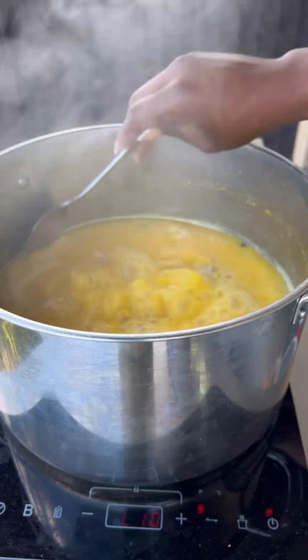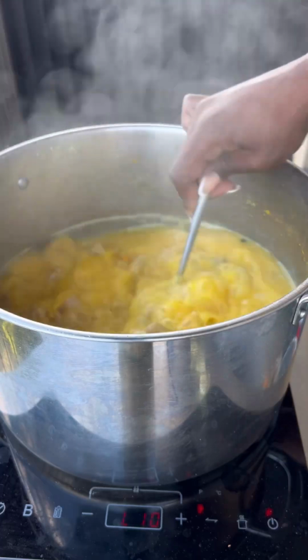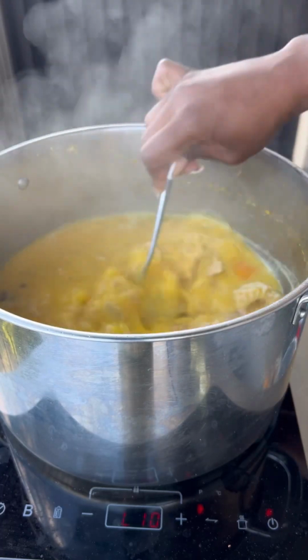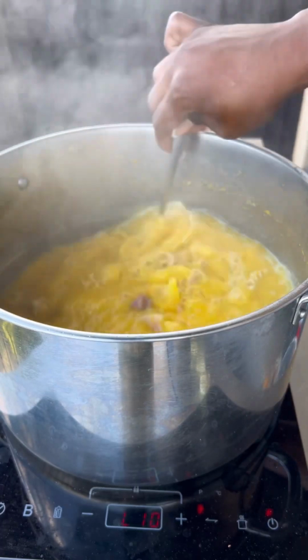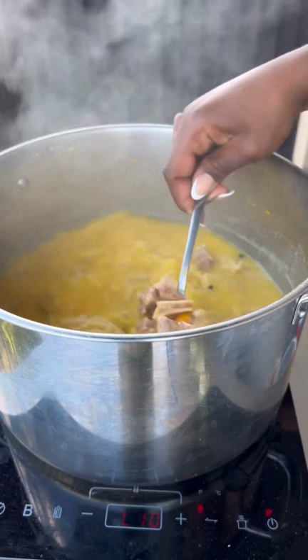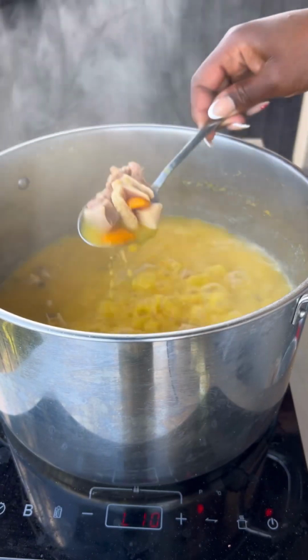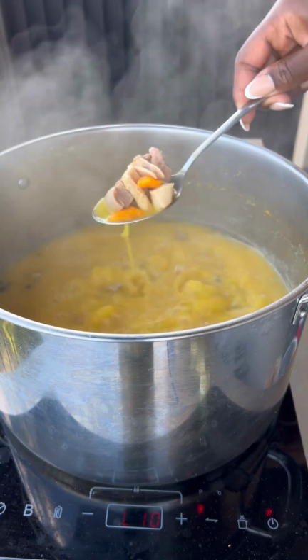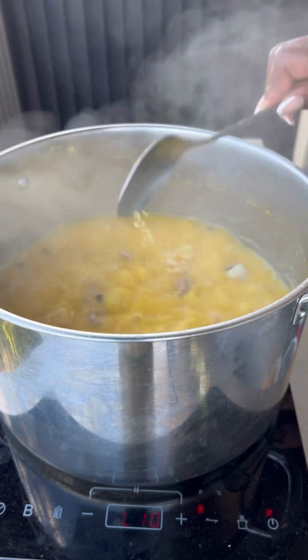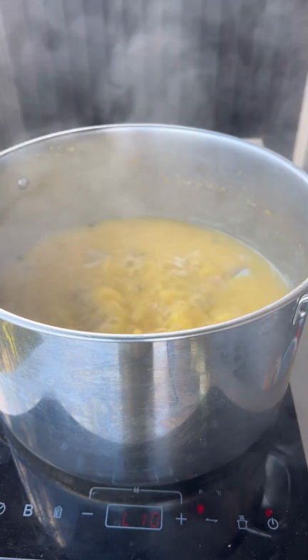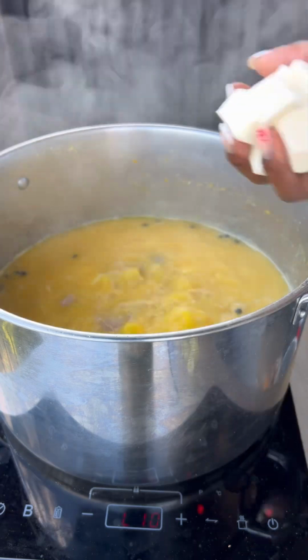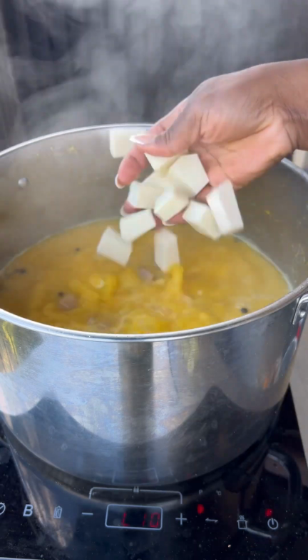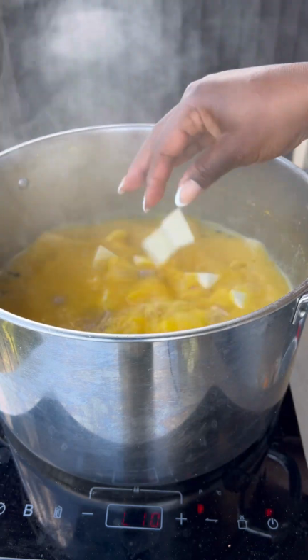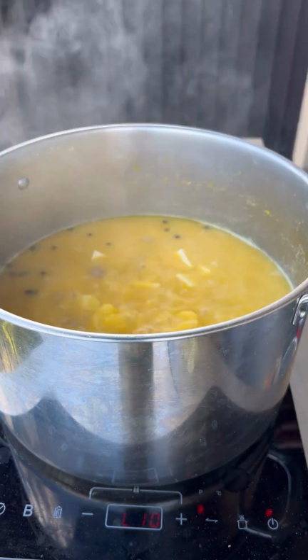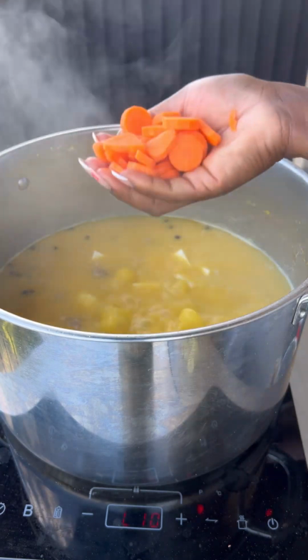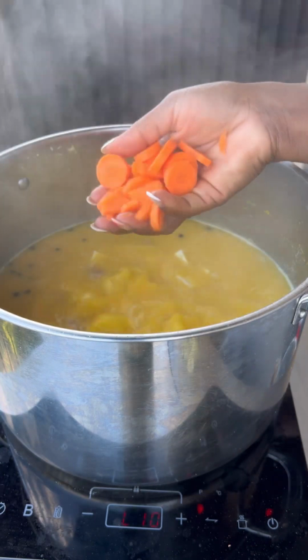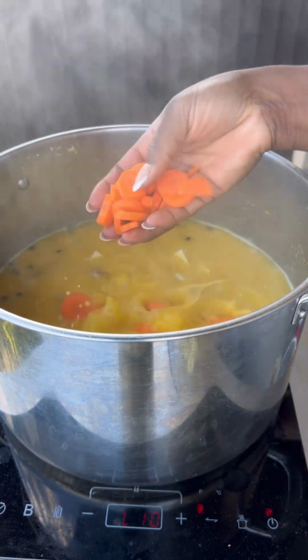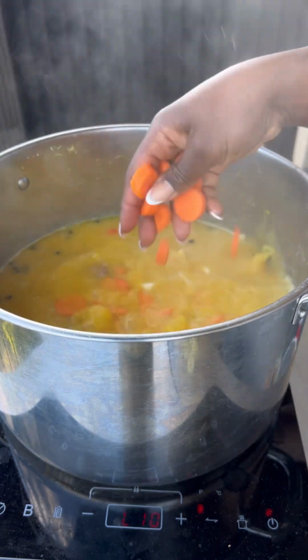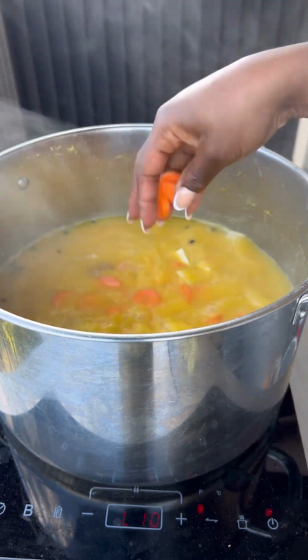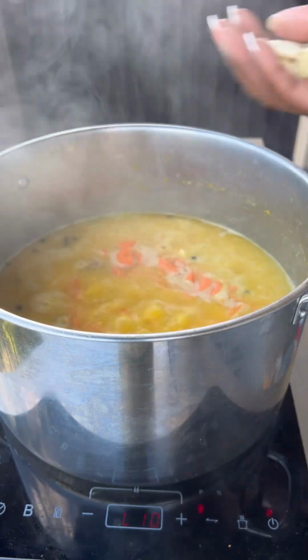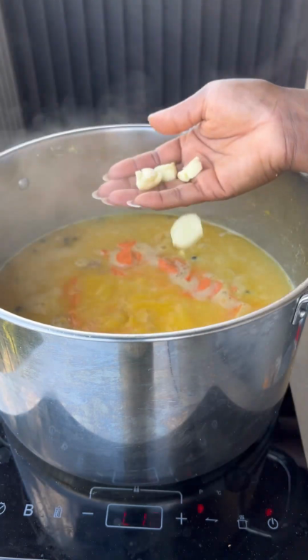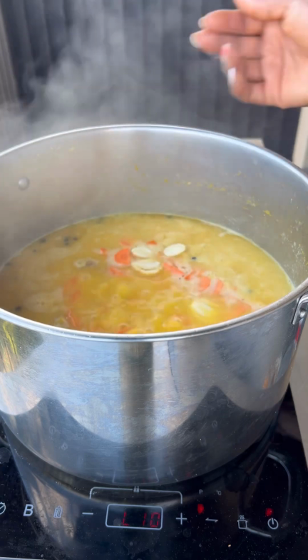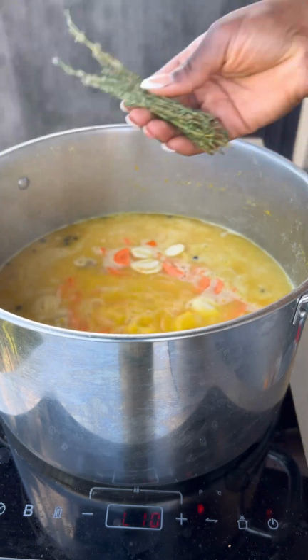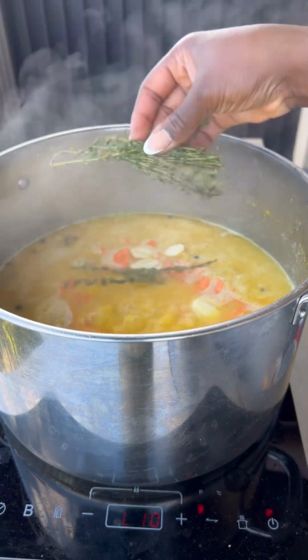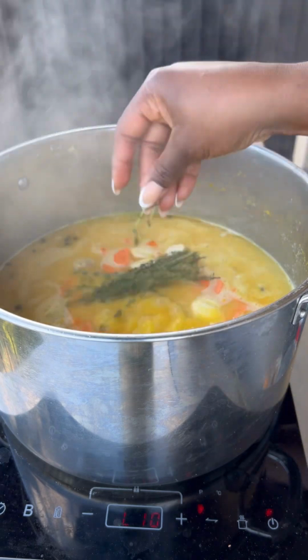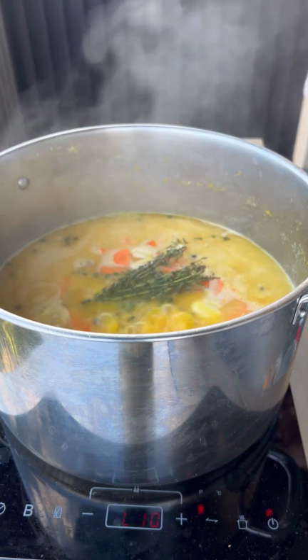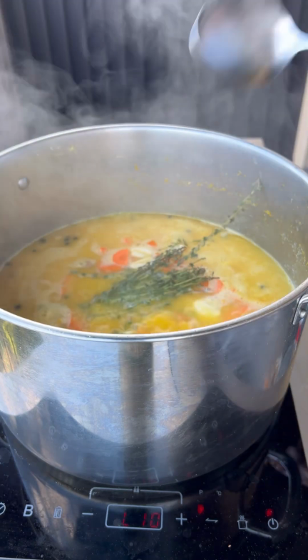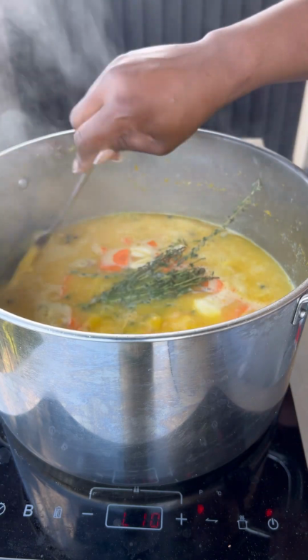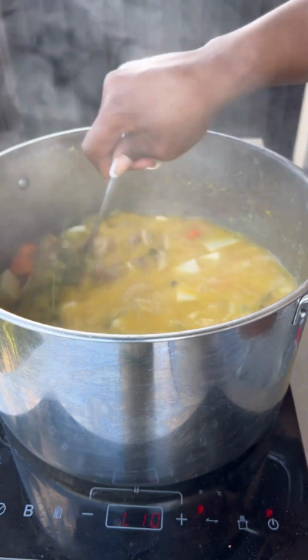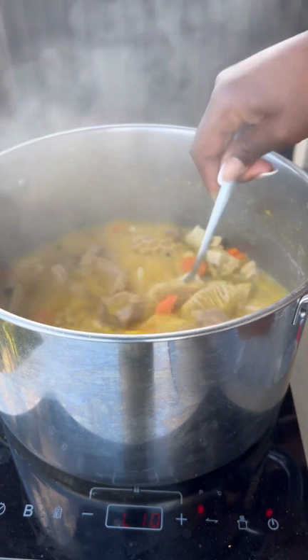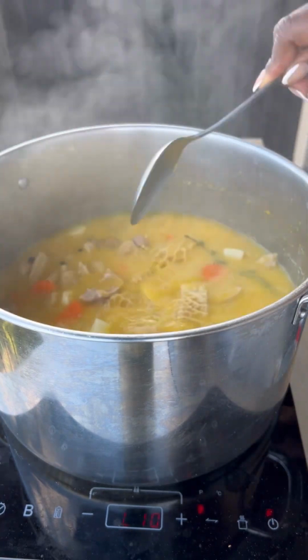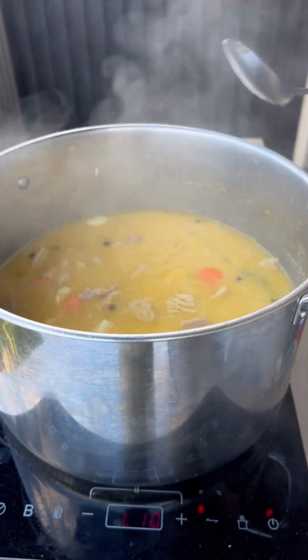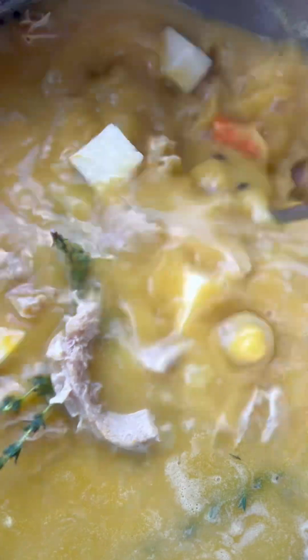Once the meat was soft in the pot — it took about two hours because I do not have a pressure cooker — I added in my yam, my carrots, and more garlic. We need more garlic! I added in some thyme and gave that a good stir.